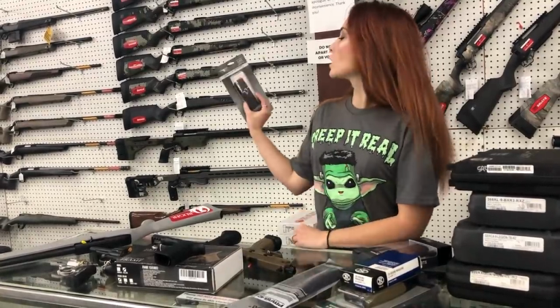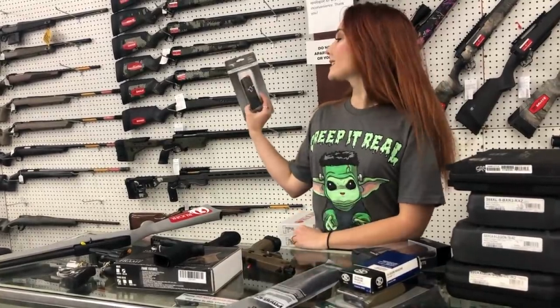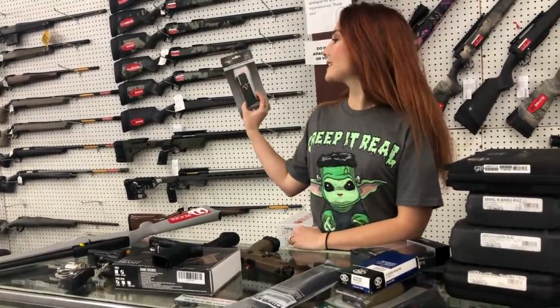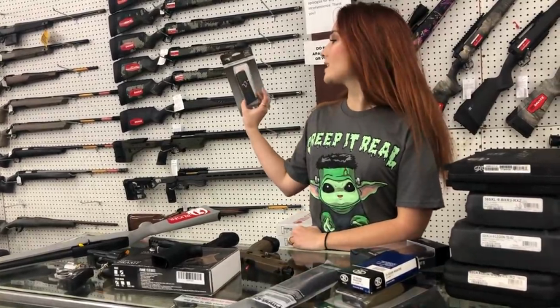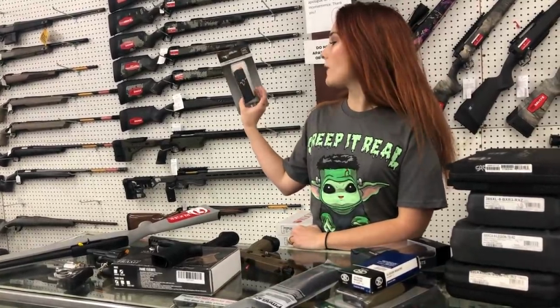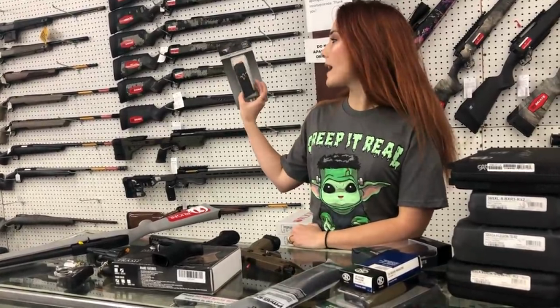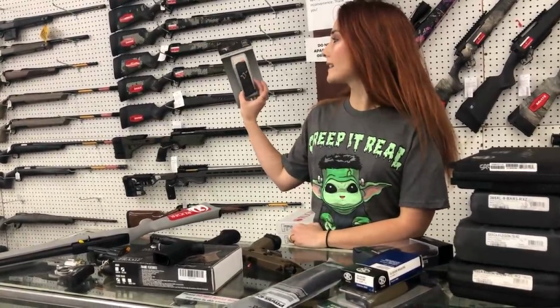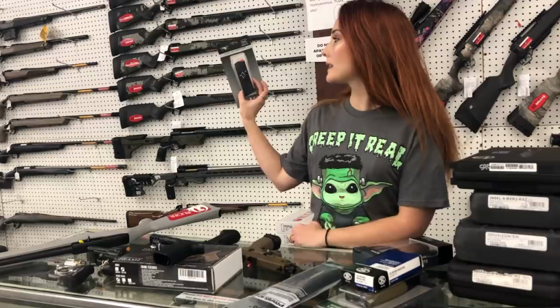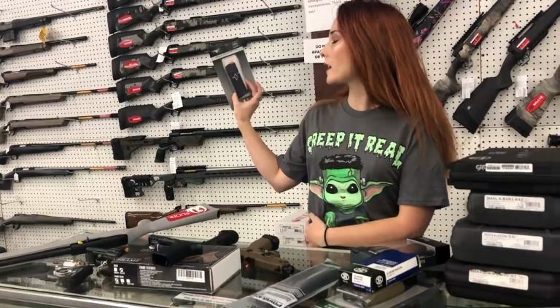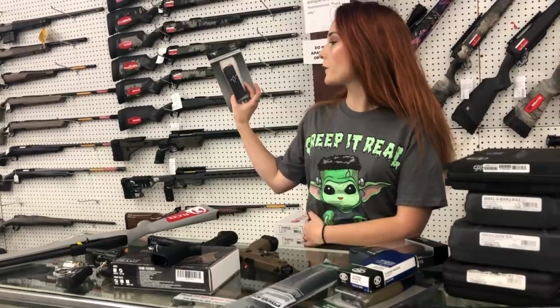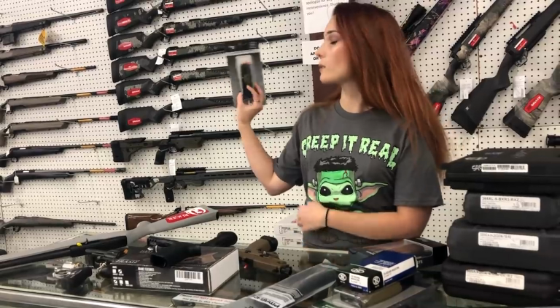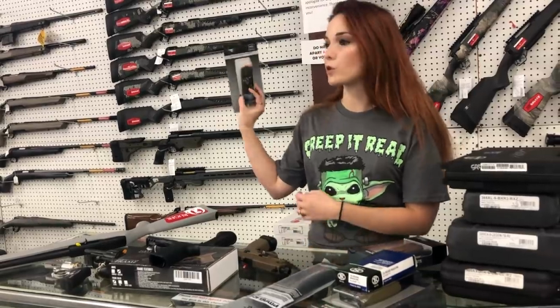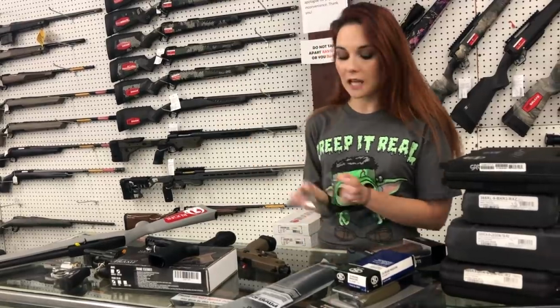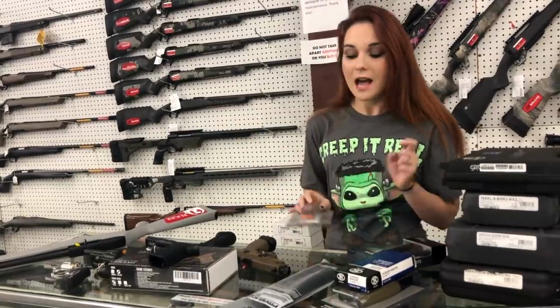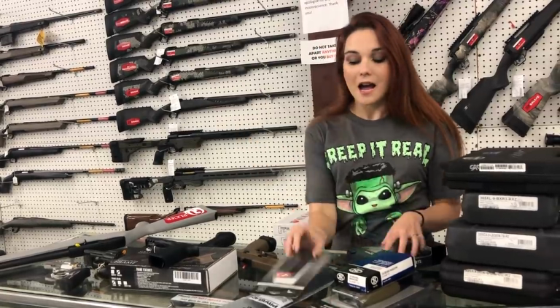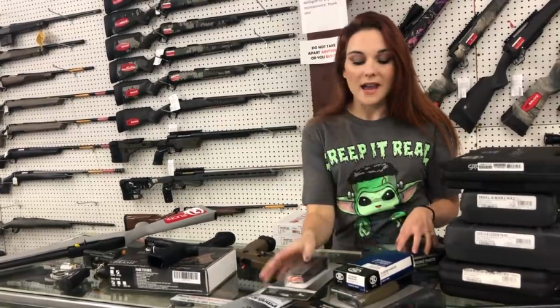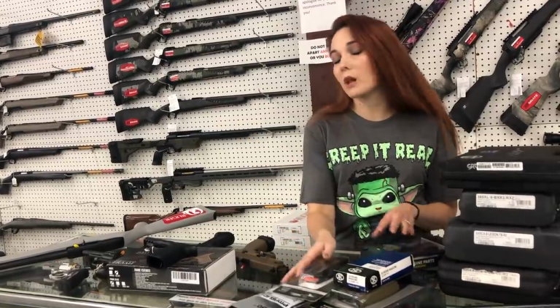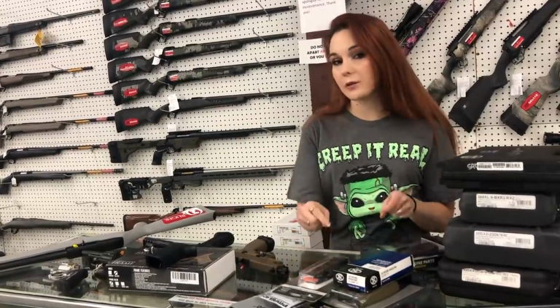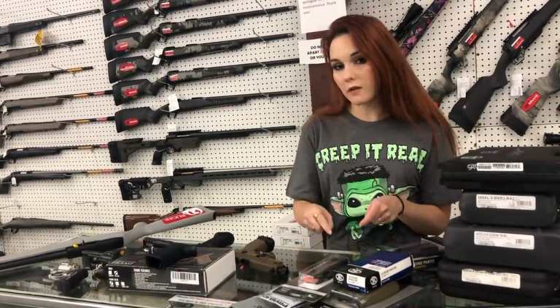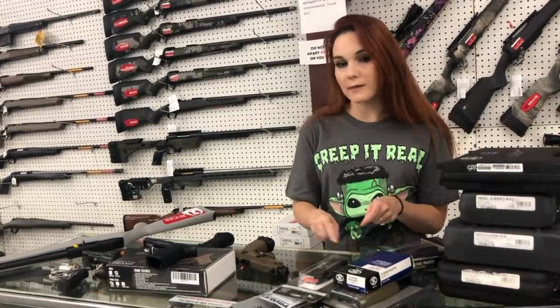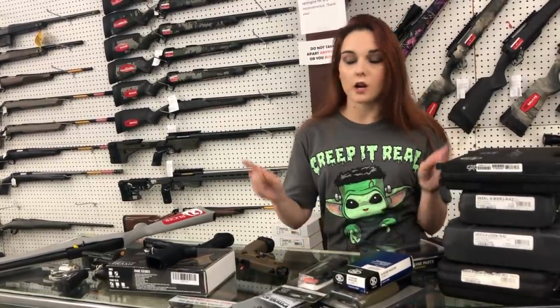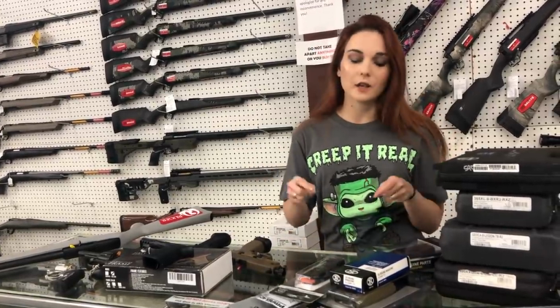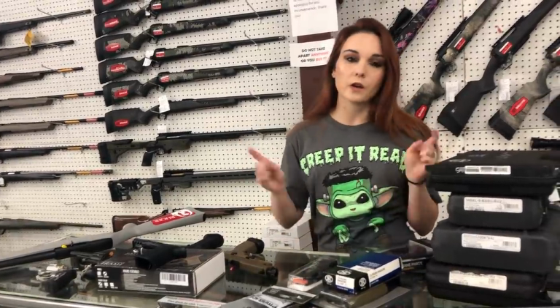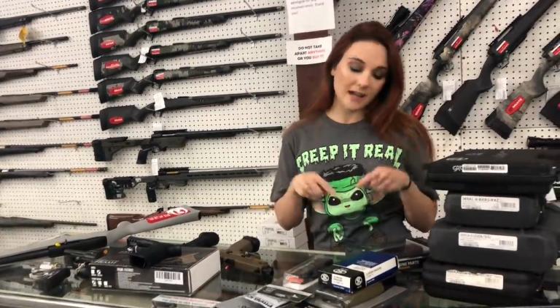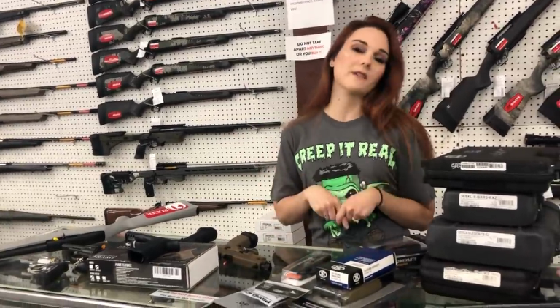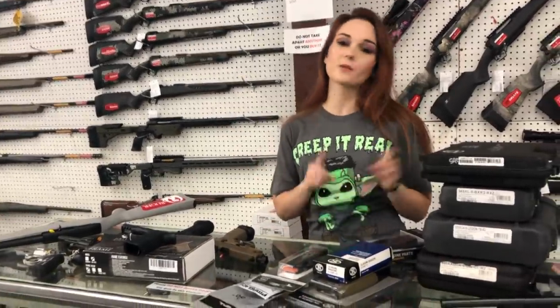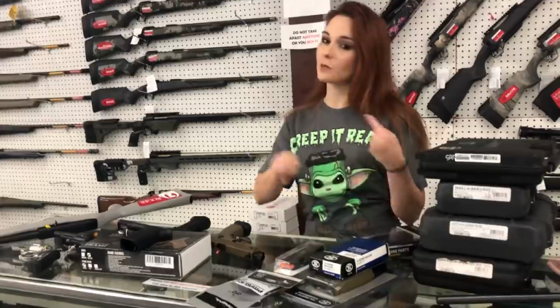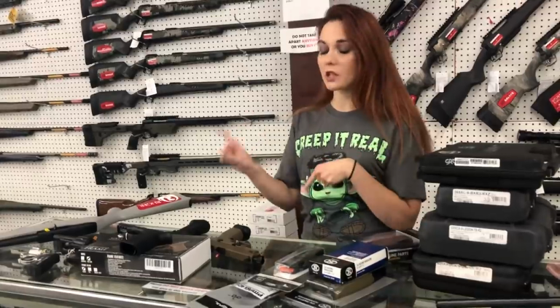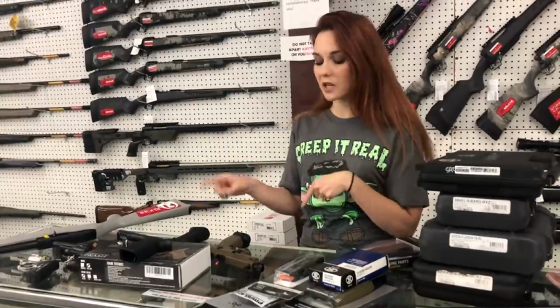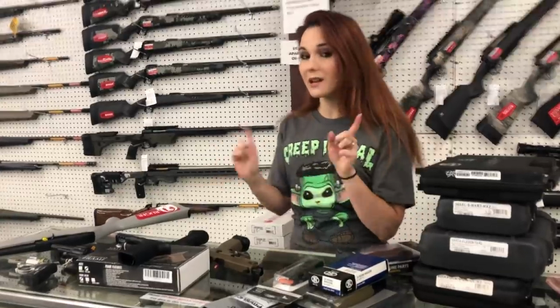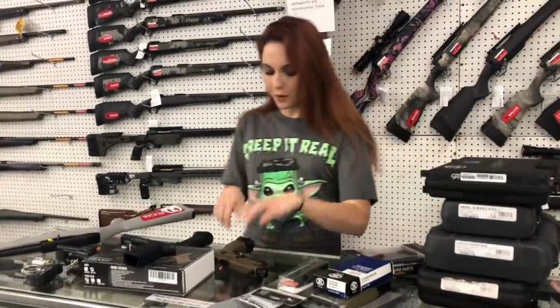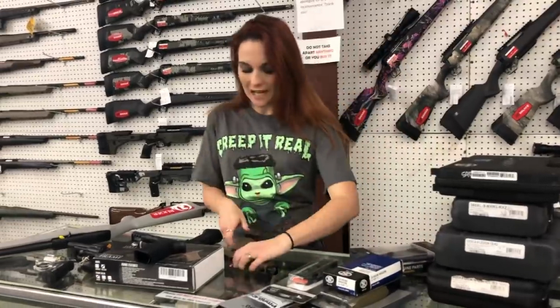Glock 19 Gen 5 magazines are in stock, y'all — 15-round, they're $27. I have a plethora of Glock mags. Get us on the phone, find out if we've got those mags — we can ship them to you. Don't miss out.